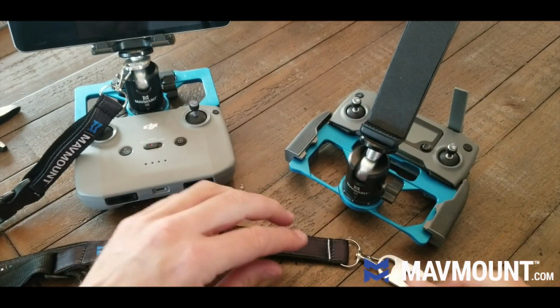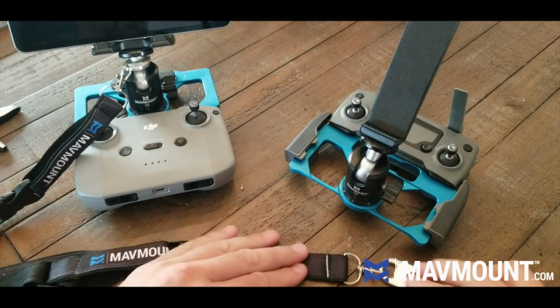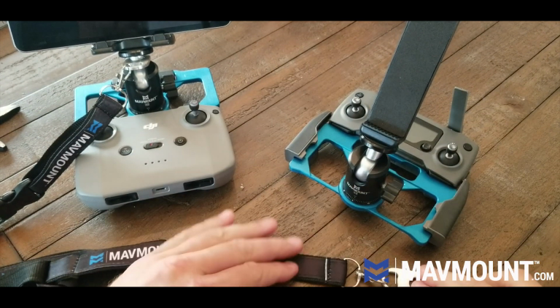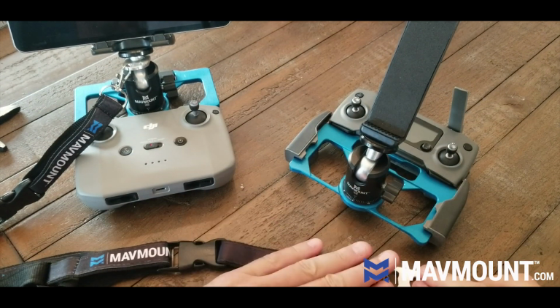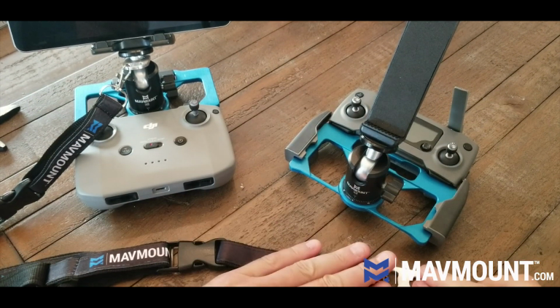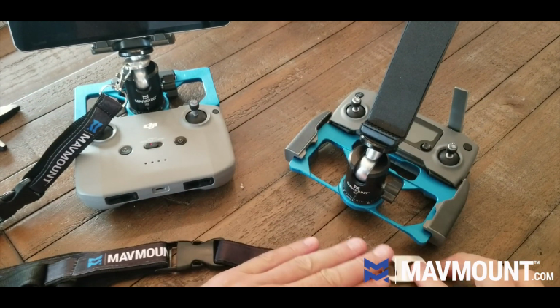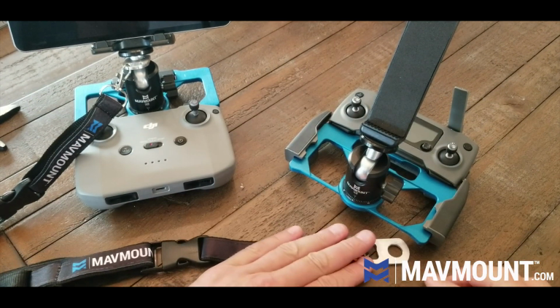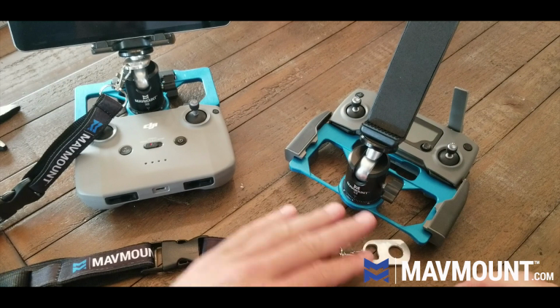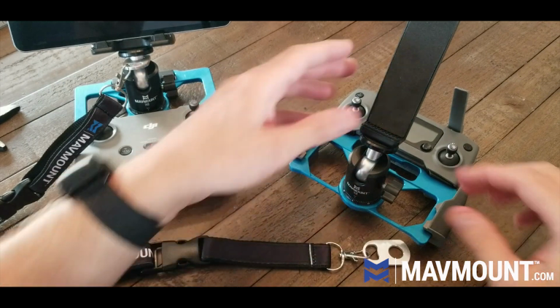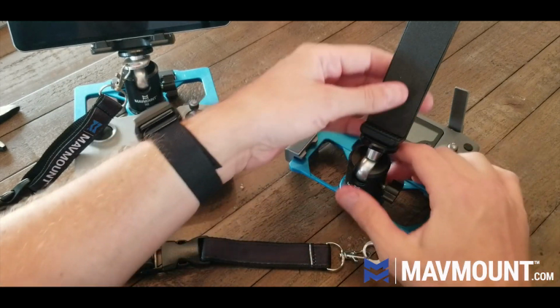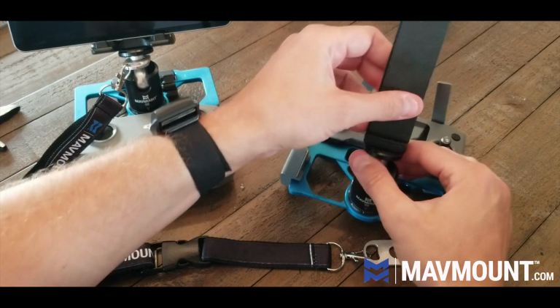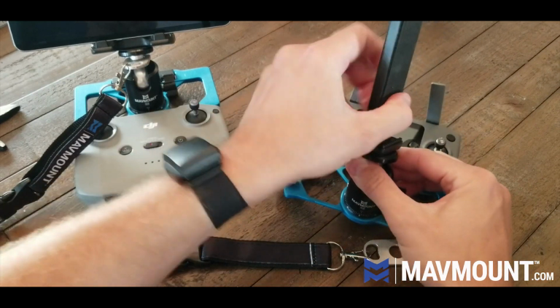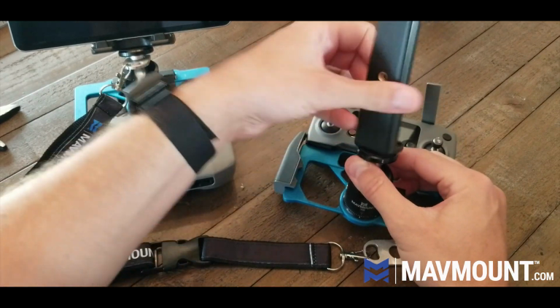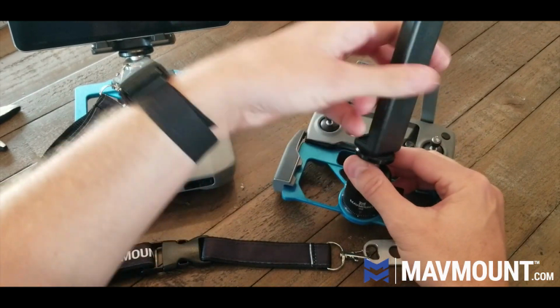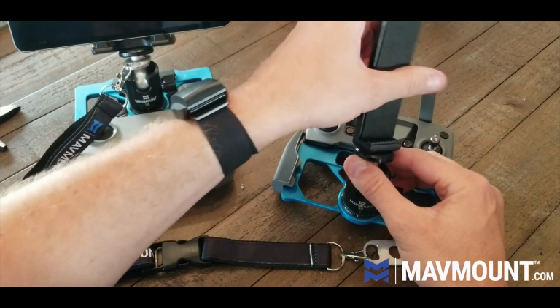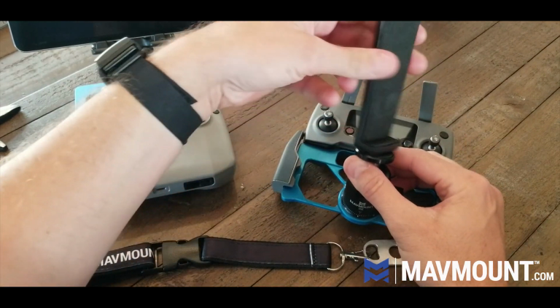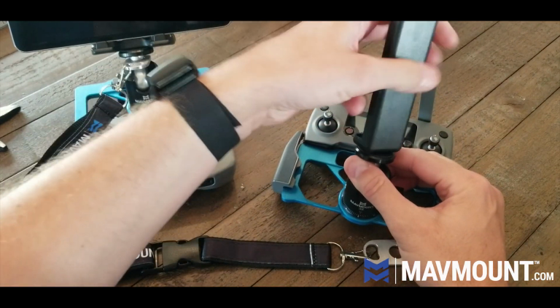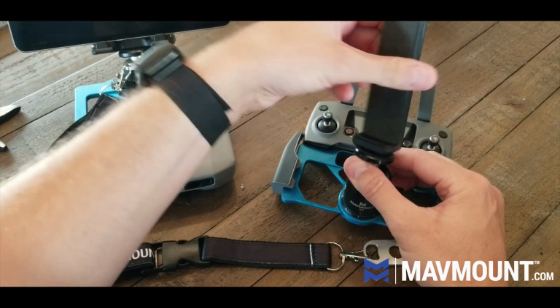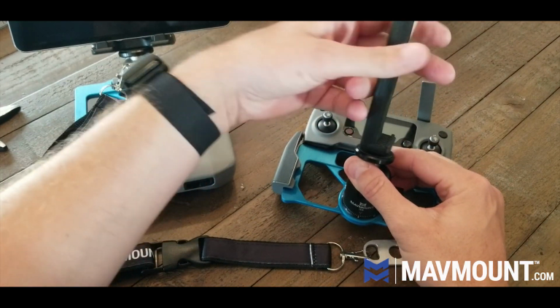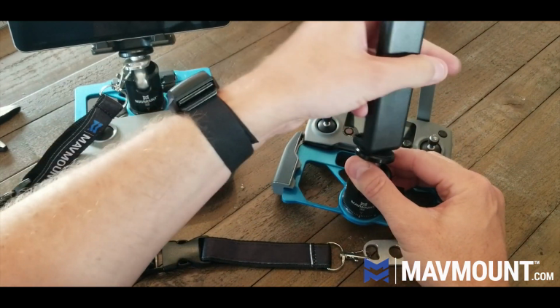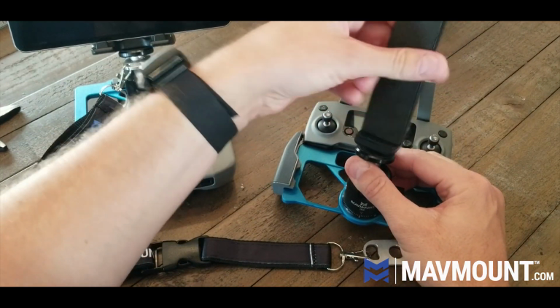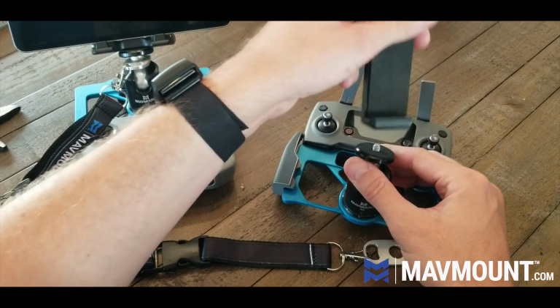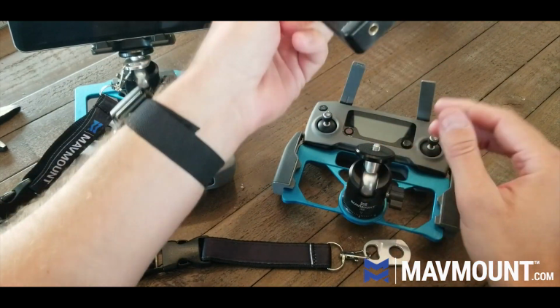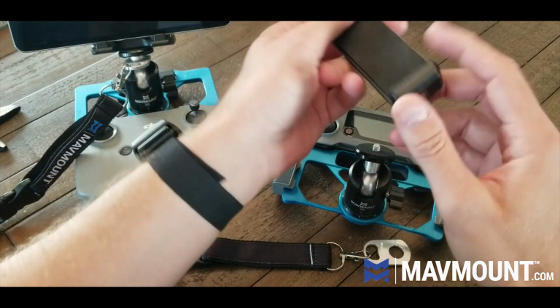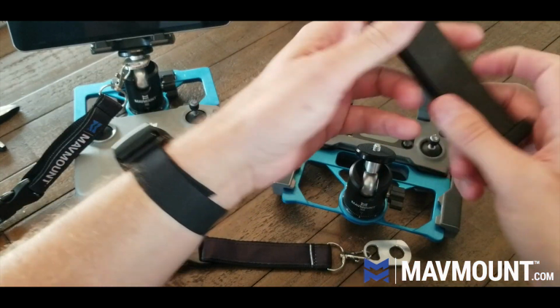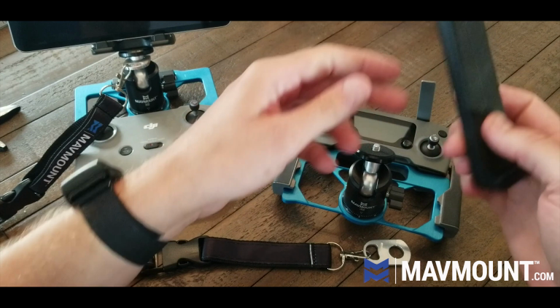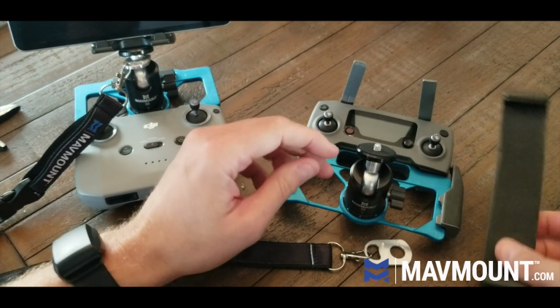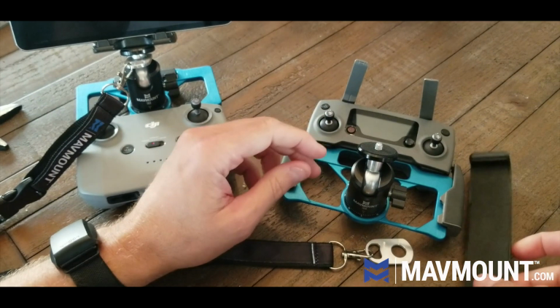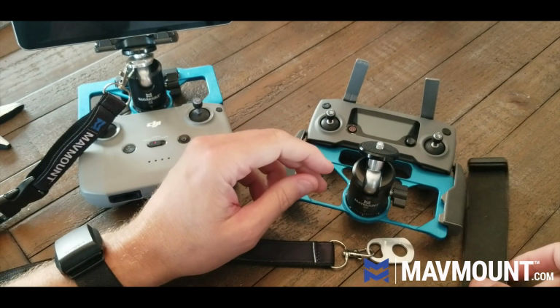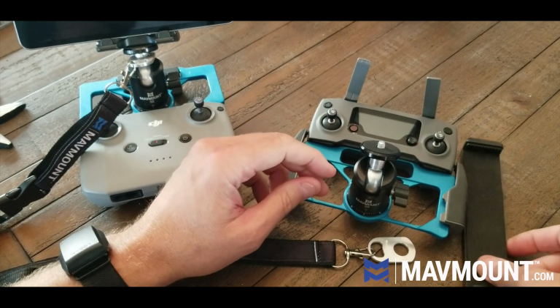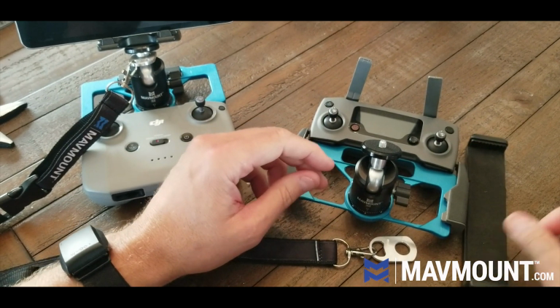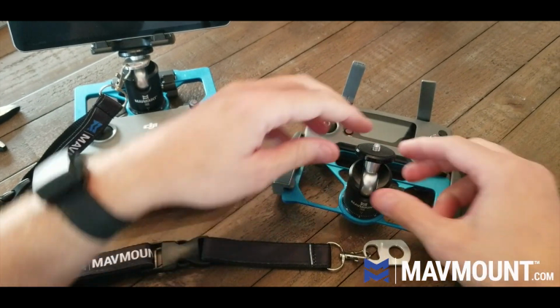Now if you purchase the optional liner kit, I'm going to go ahead and take this off again. Everything just screws off. It's a 1/4-20 camera standard.